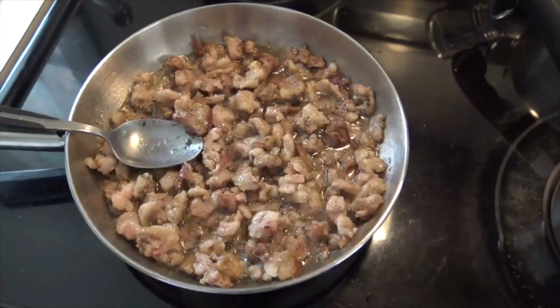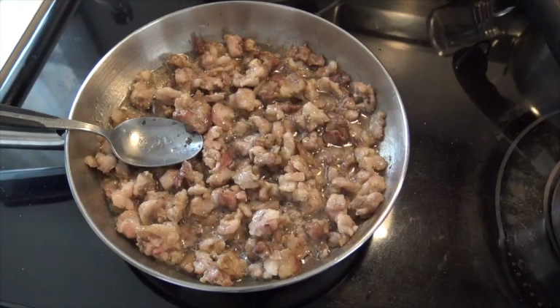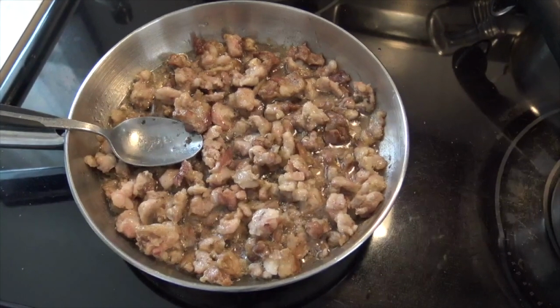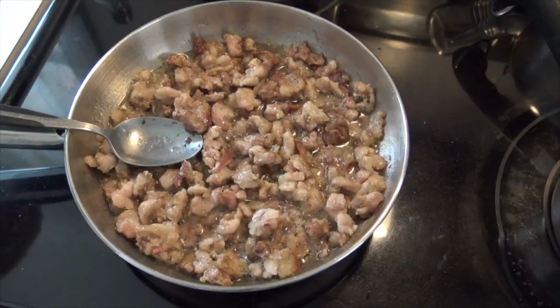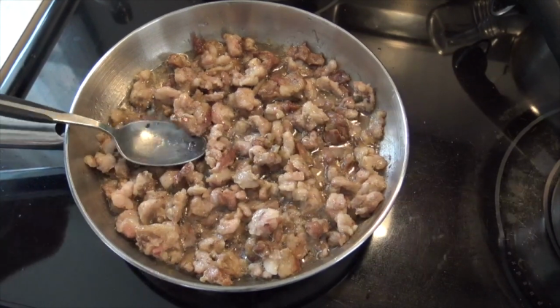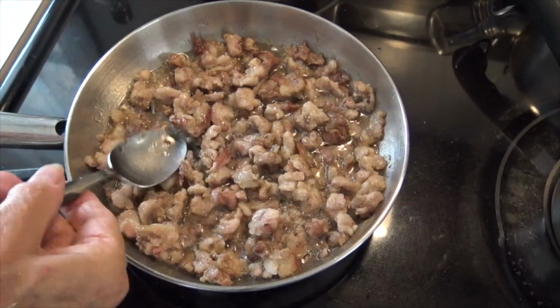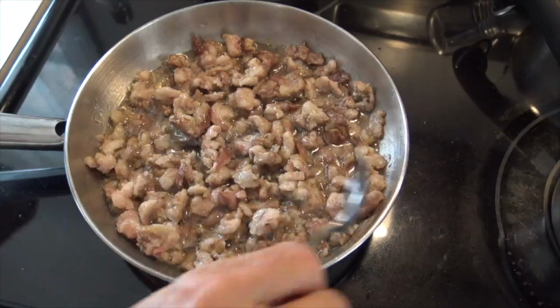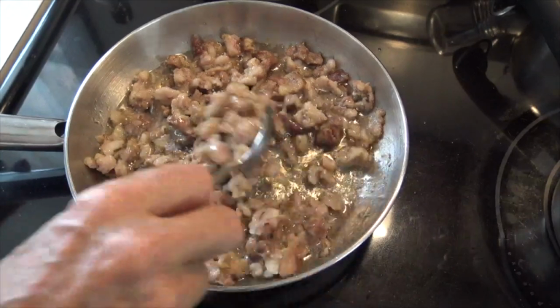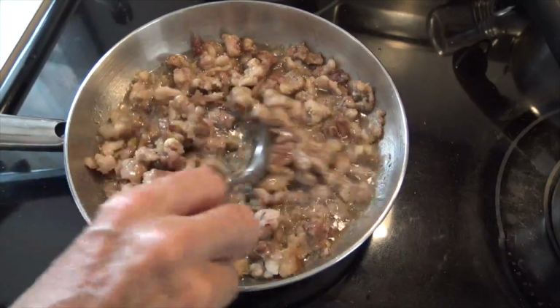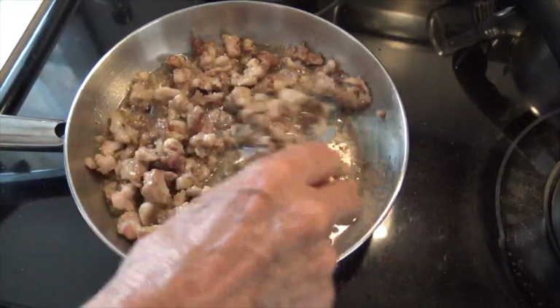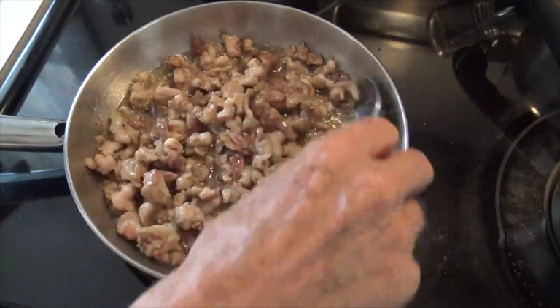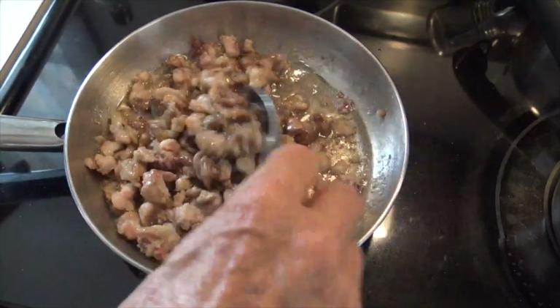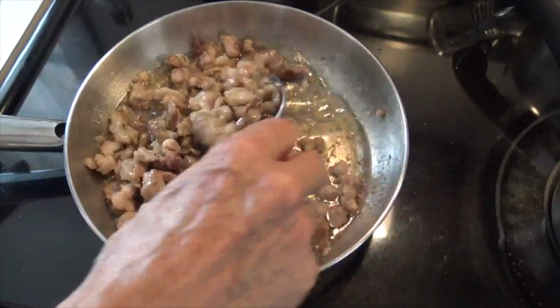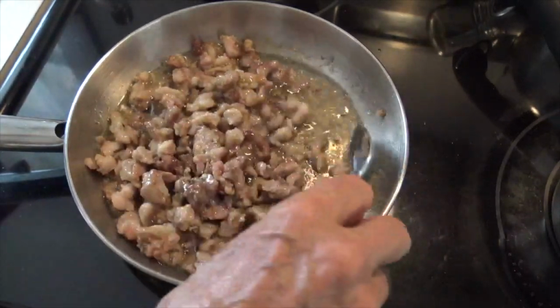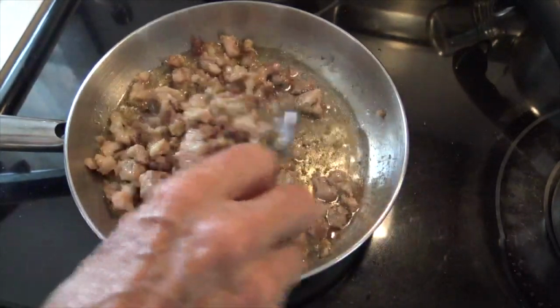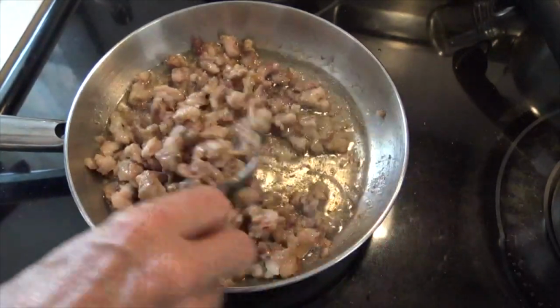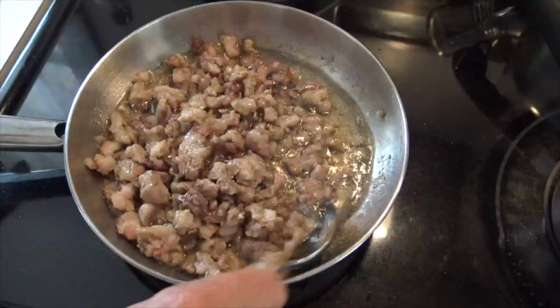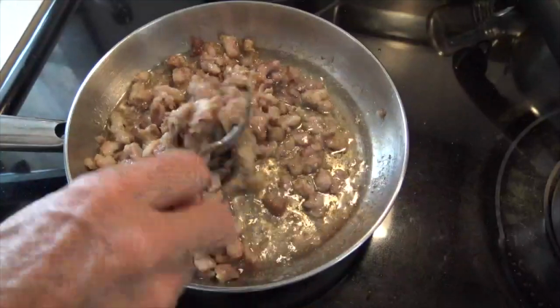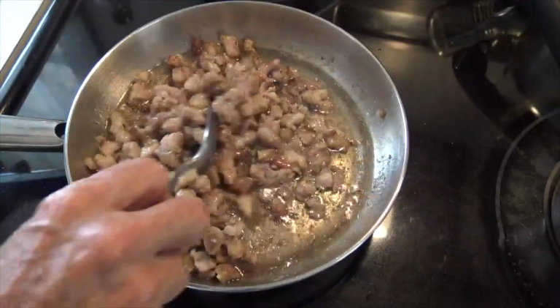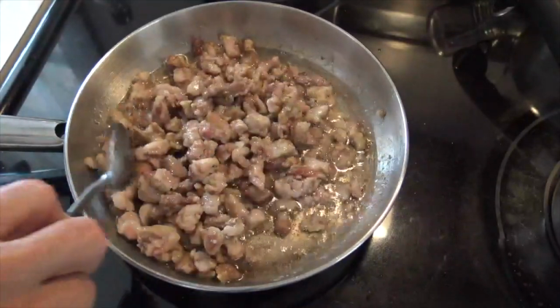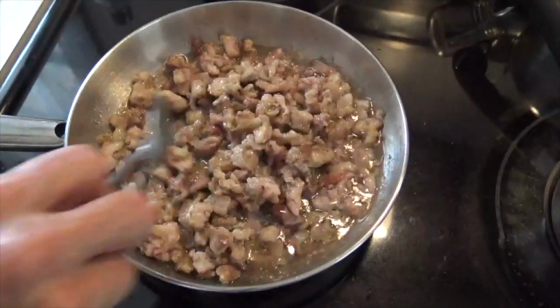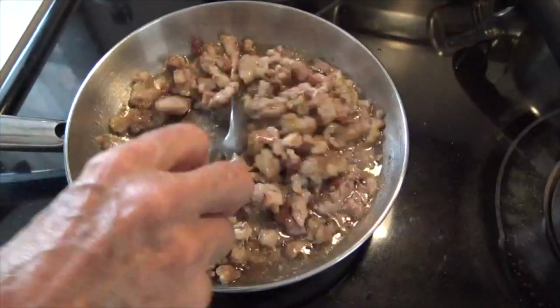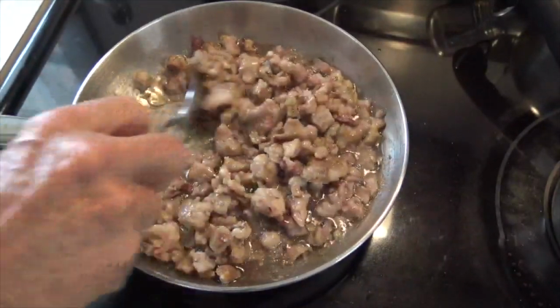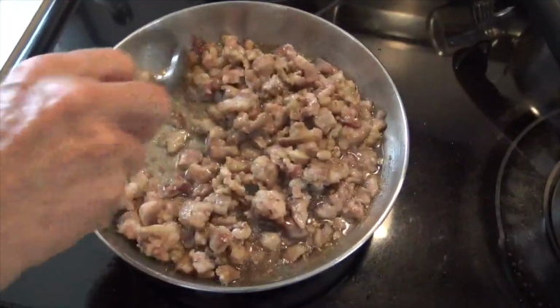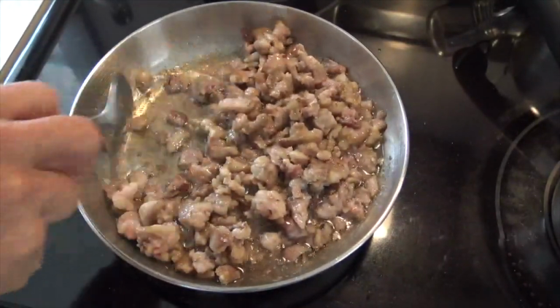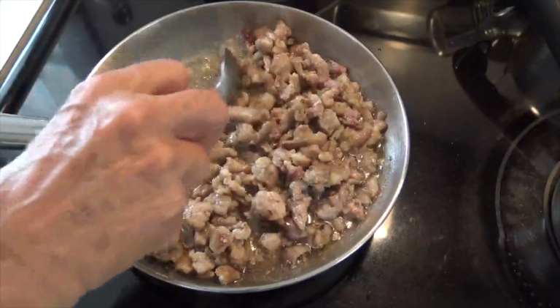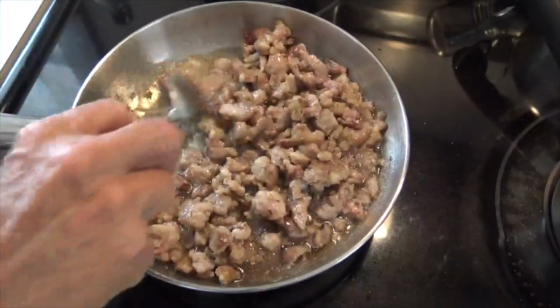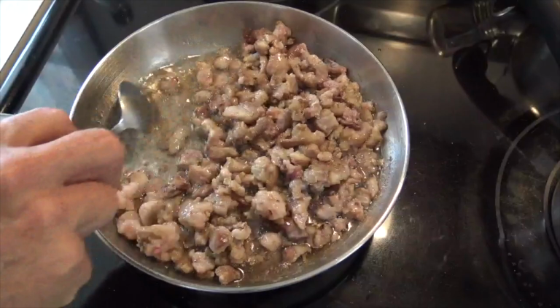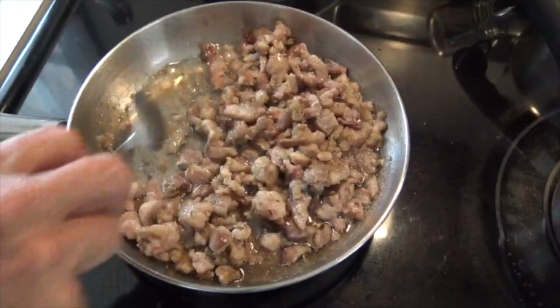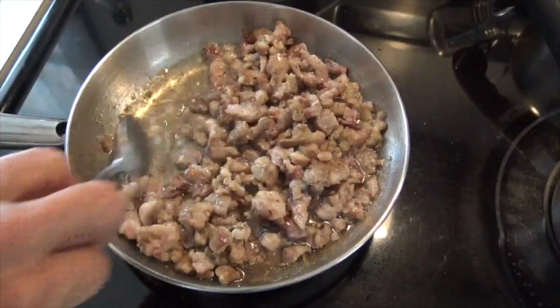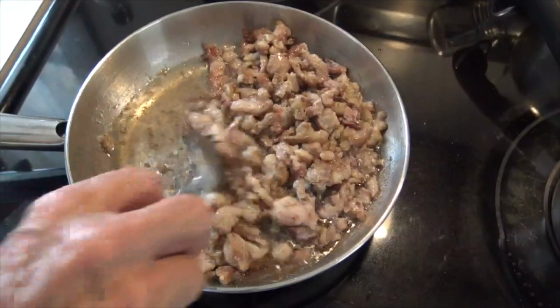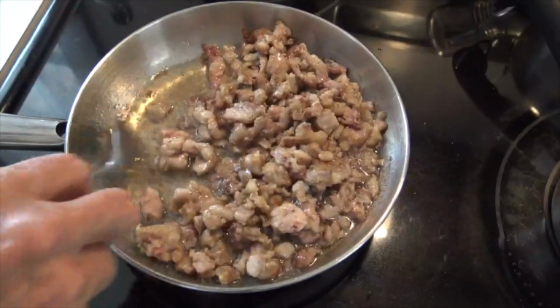Now here you can see we've got some of the fat beginning to cook out. We've got a little bit of bubbling going on, so I think our heat is just about right. We should be ready now — this is probably going to take two or three hours.